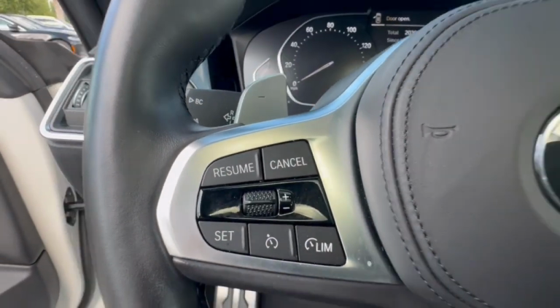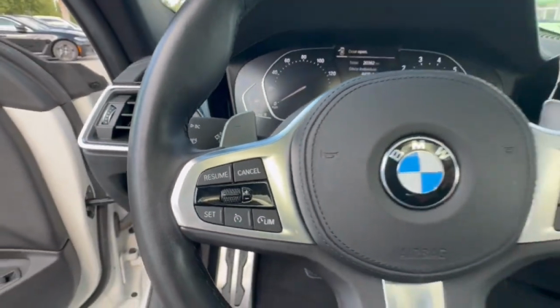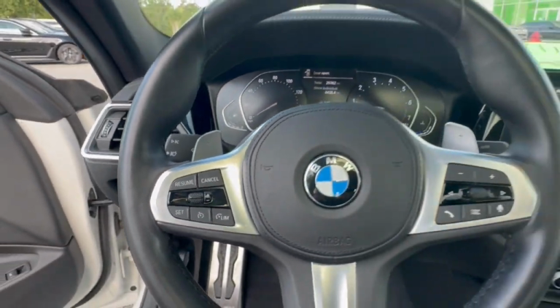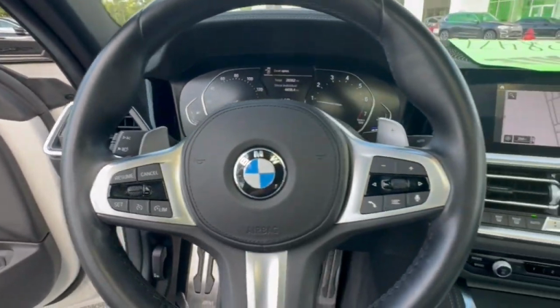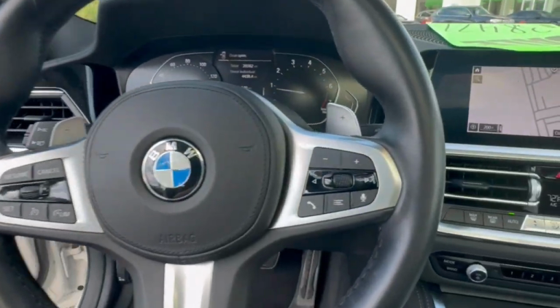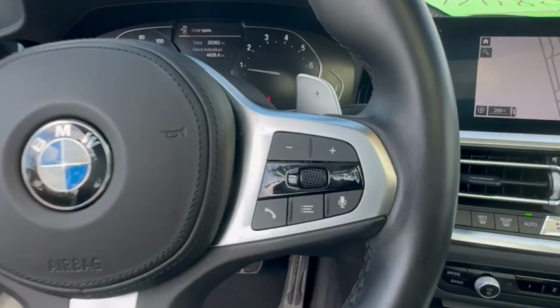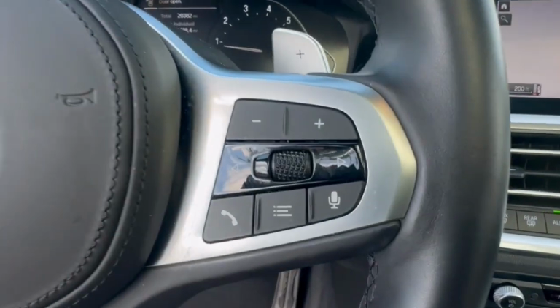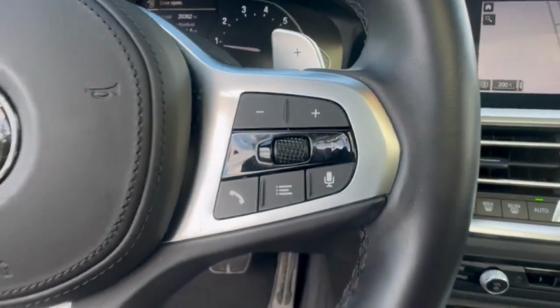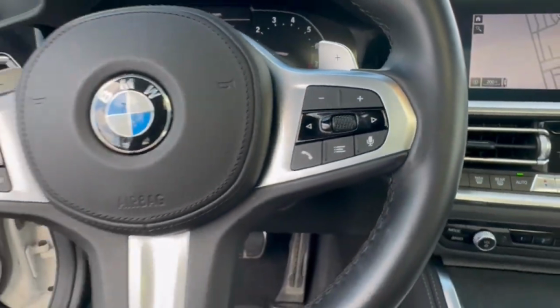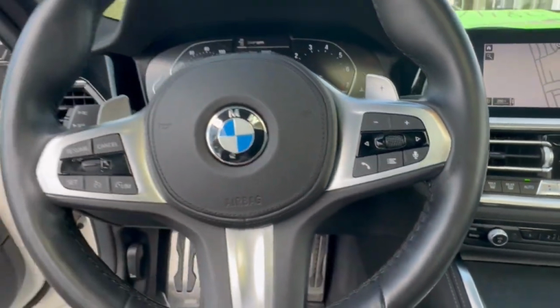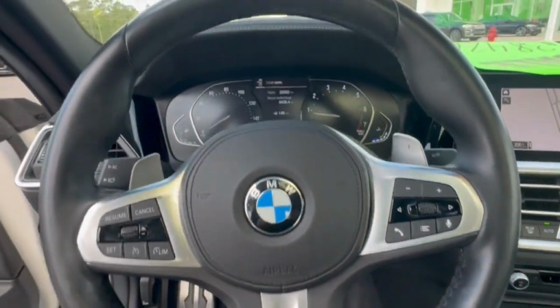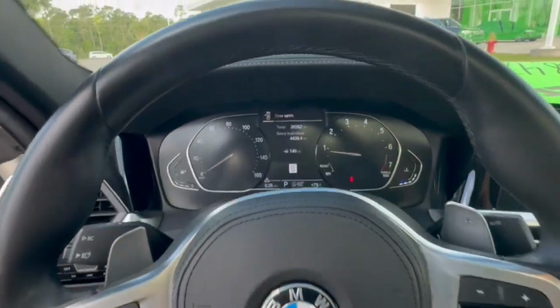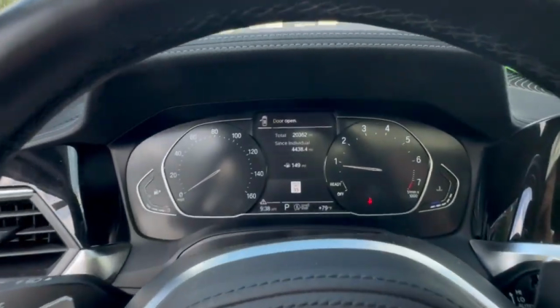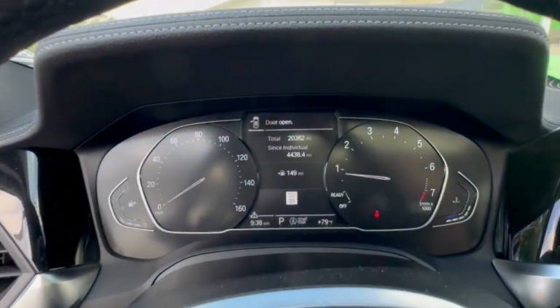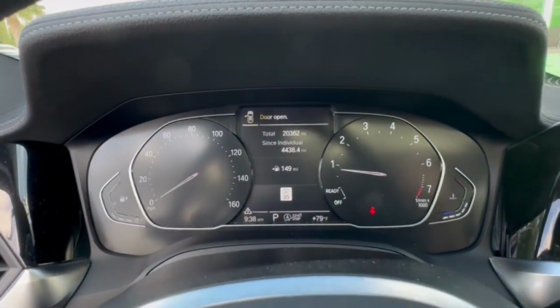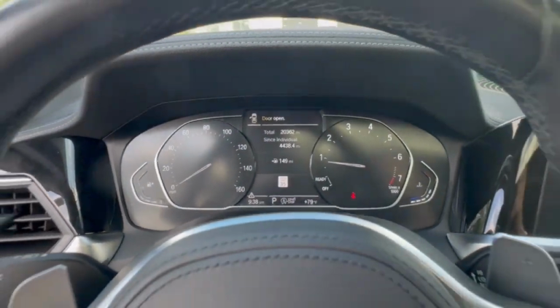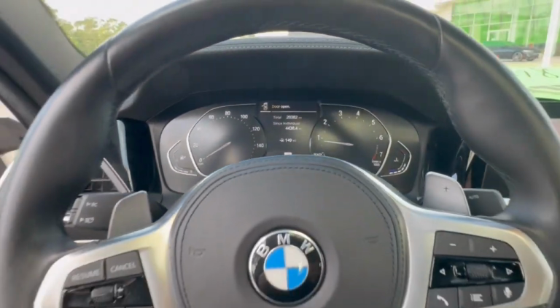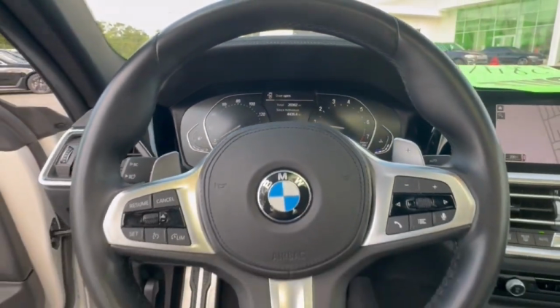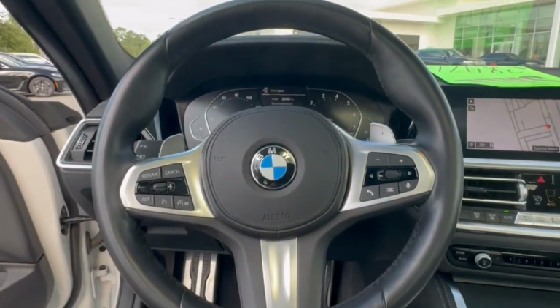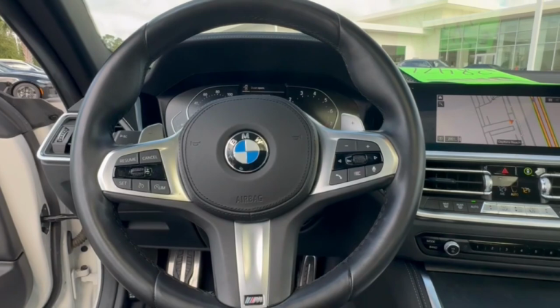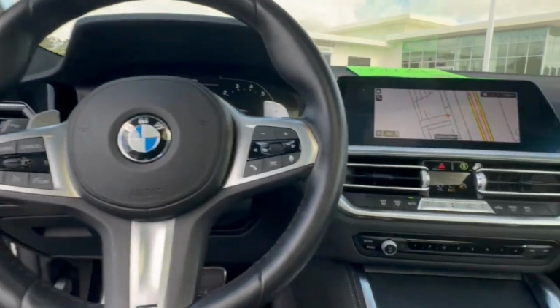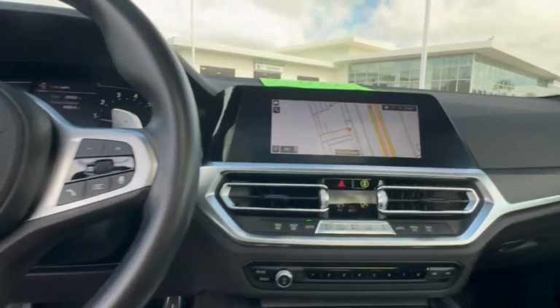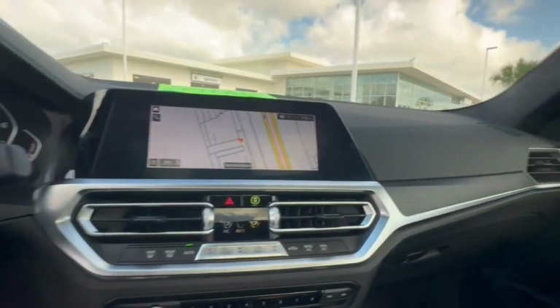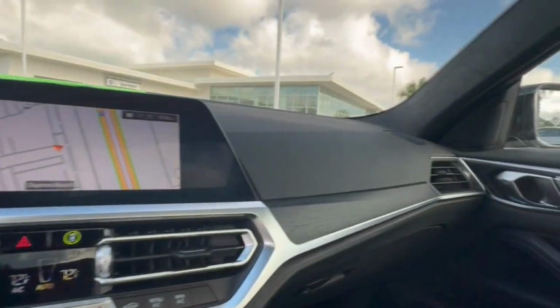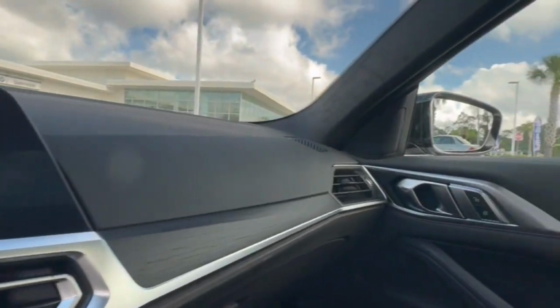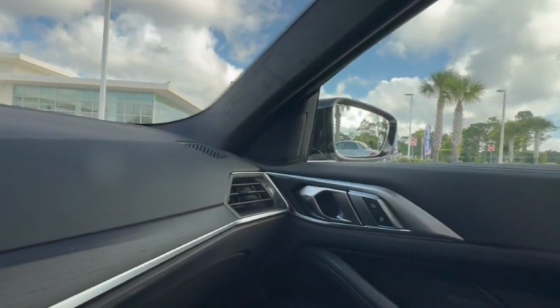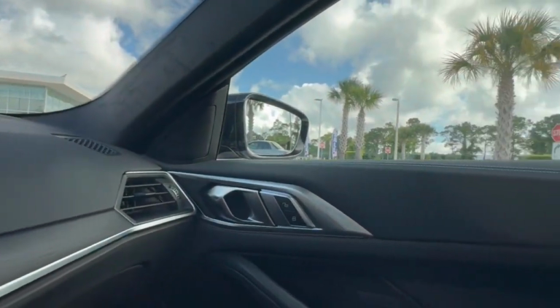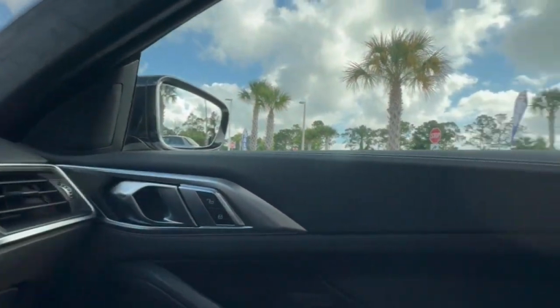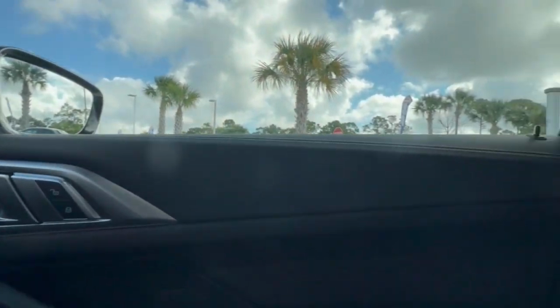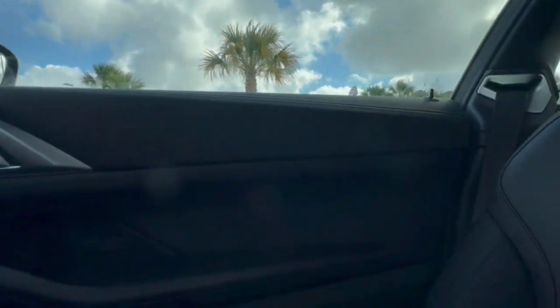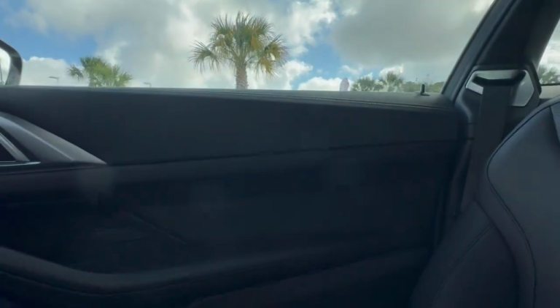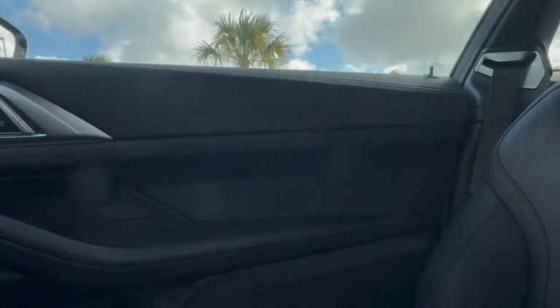Feel the rush of motorsport pleasure when you're at the wheel of this impeccable 2 Series. Treat yourself to a test drive today. Our staff will toss you the keys and give you an outstanding customer experience.